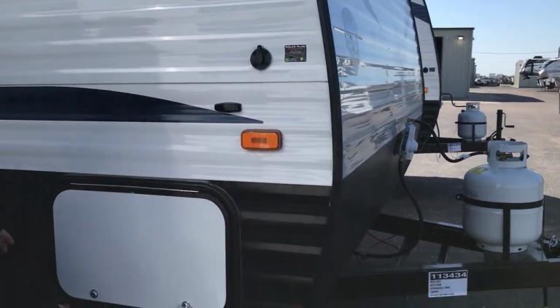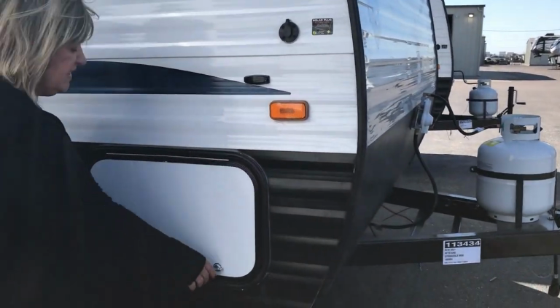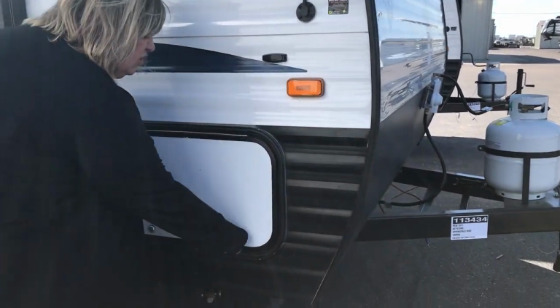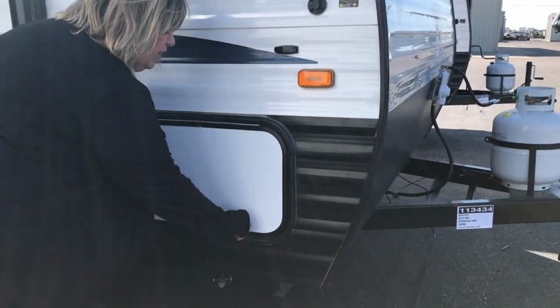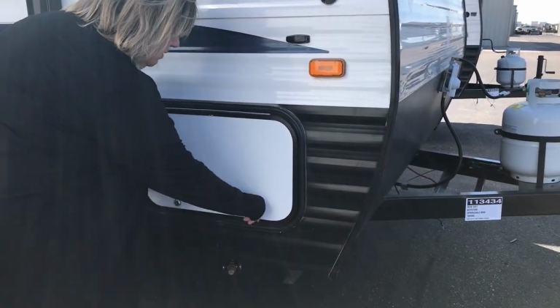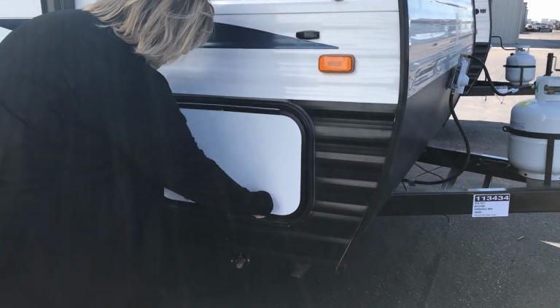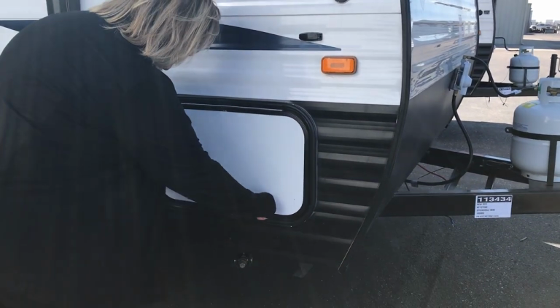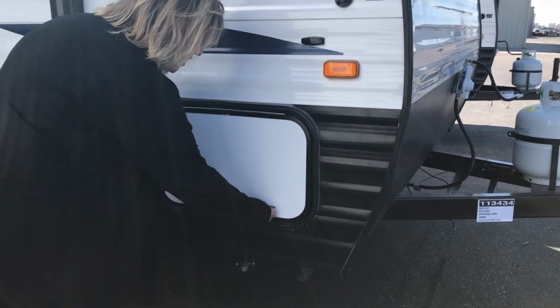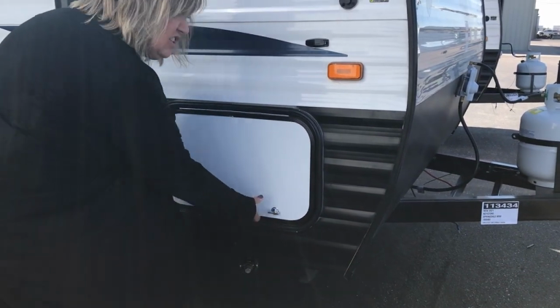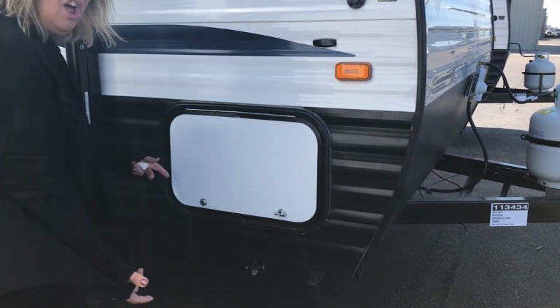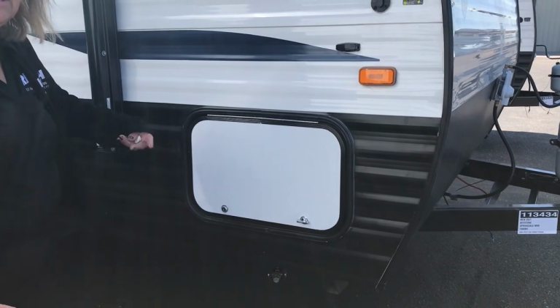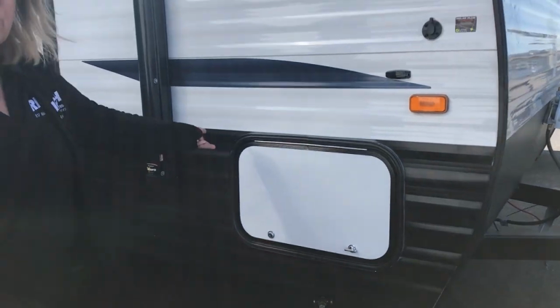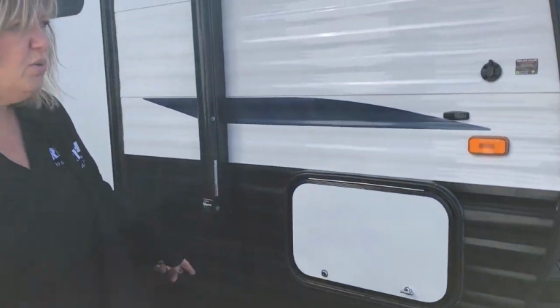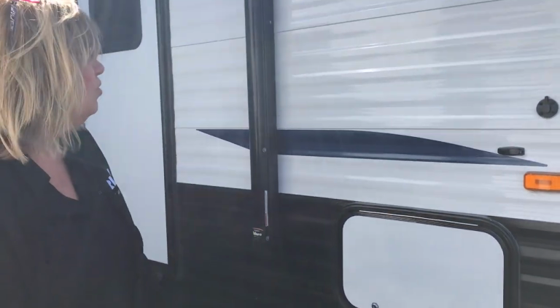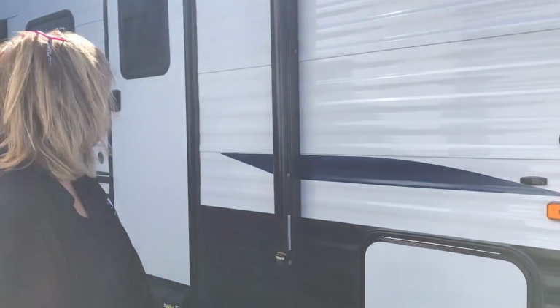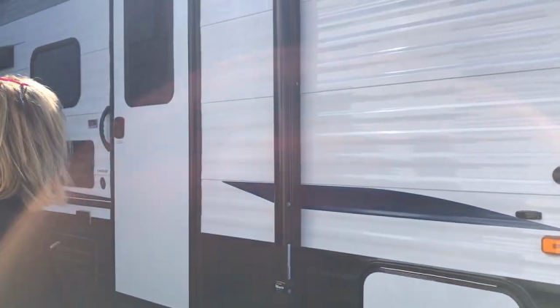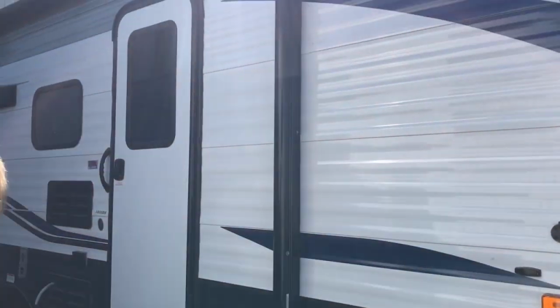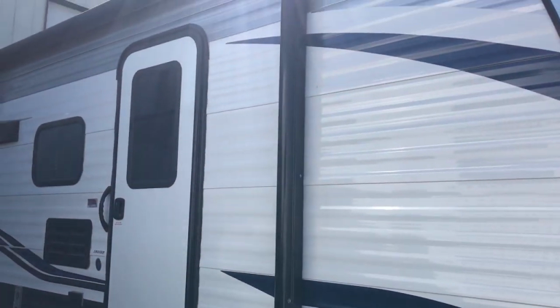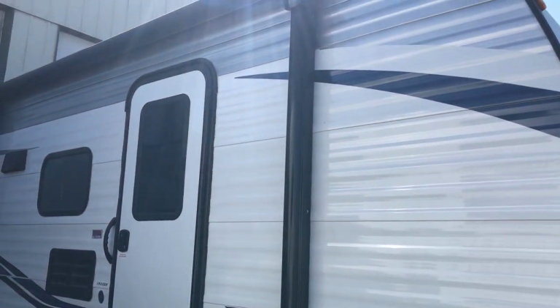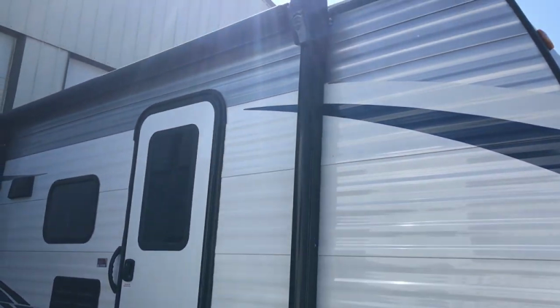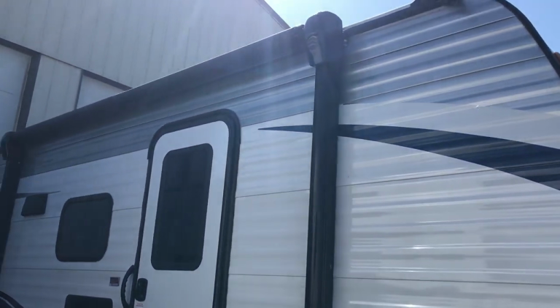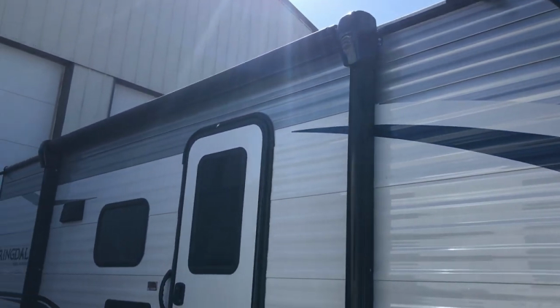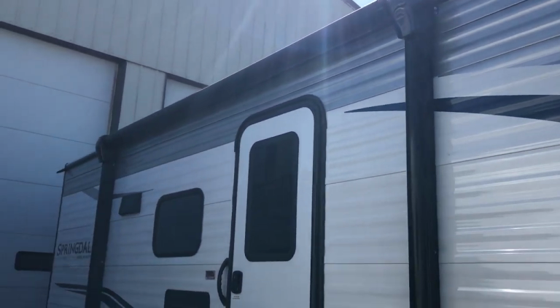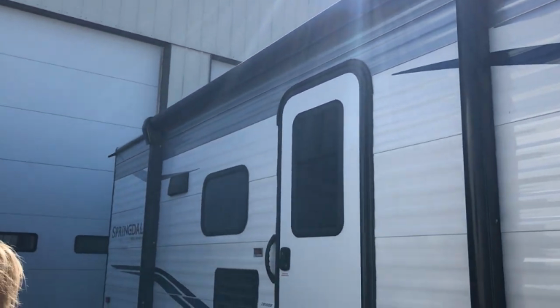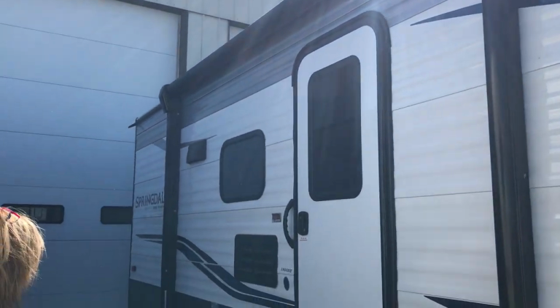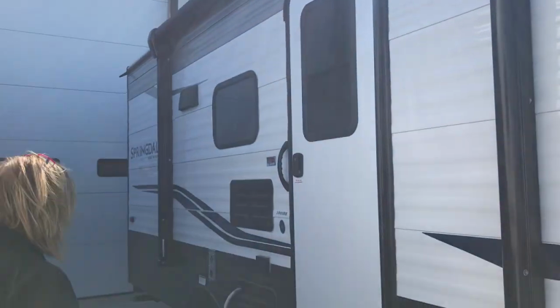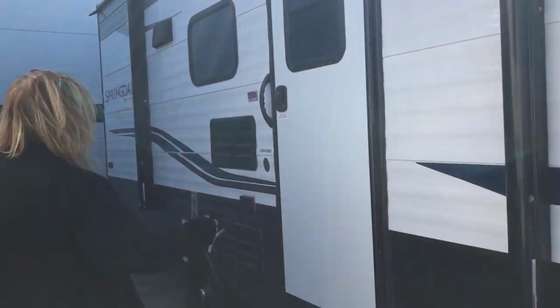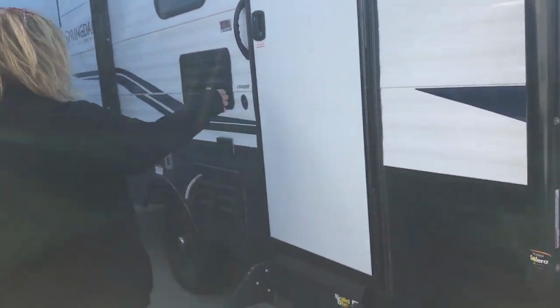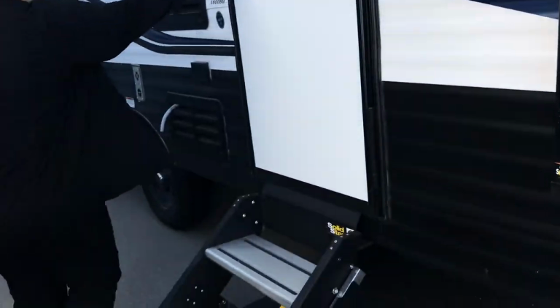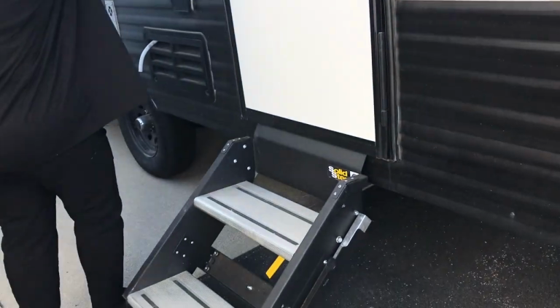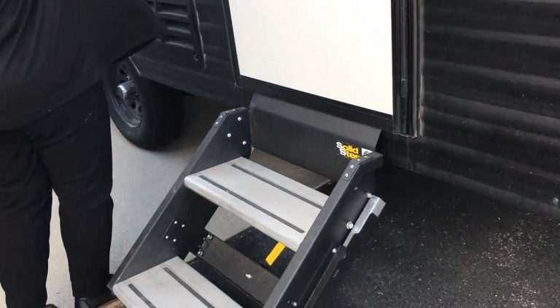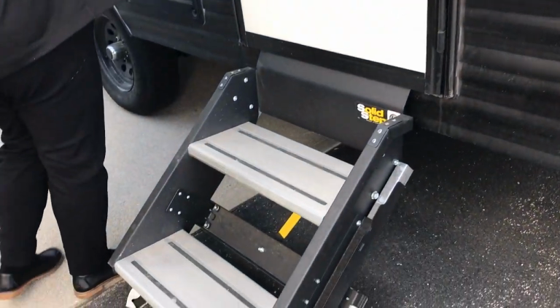You have your pass-through storage, which is locked and goes all the way through. You have your awning that comes out and your solid steps.